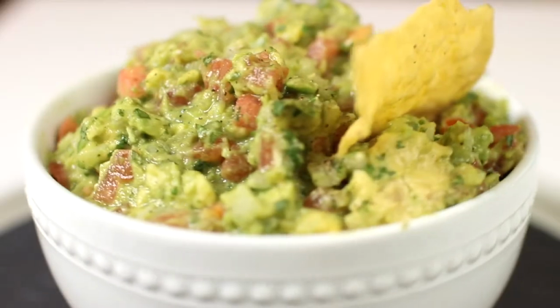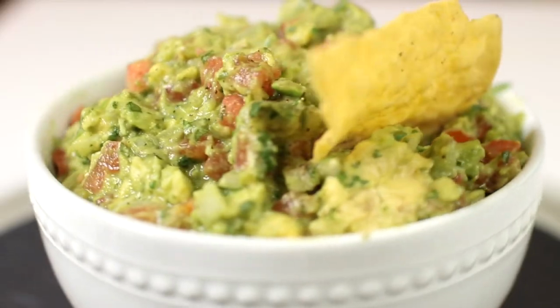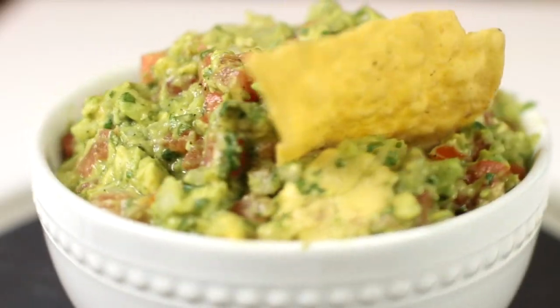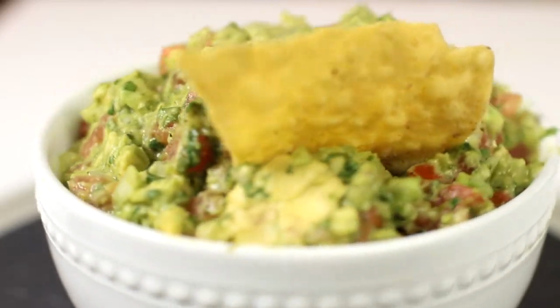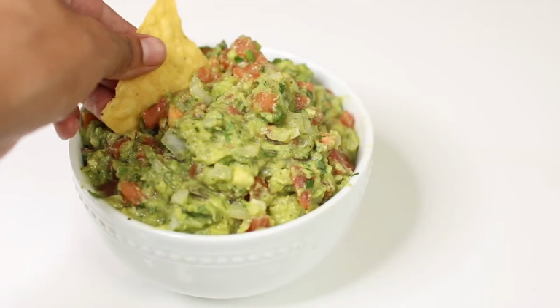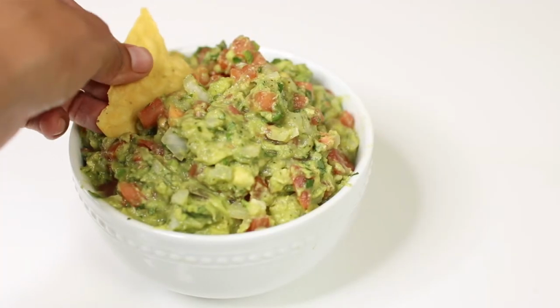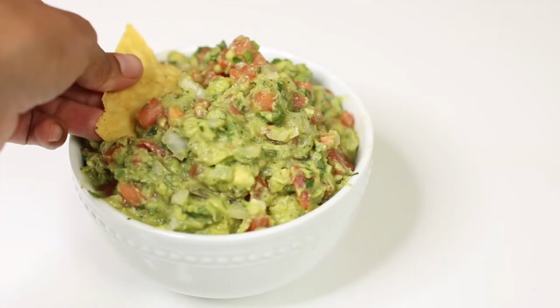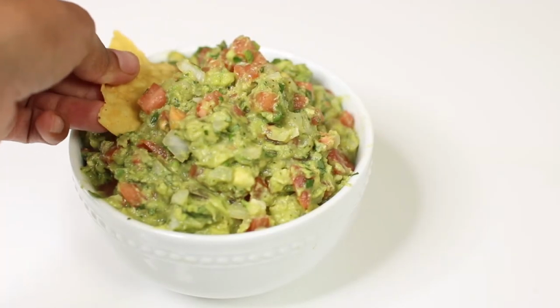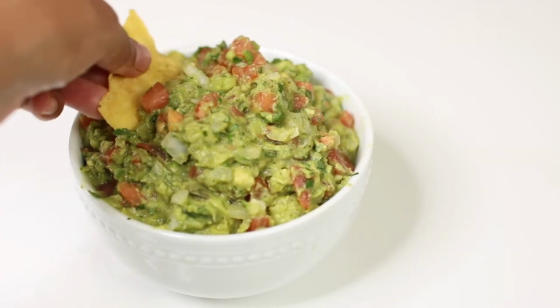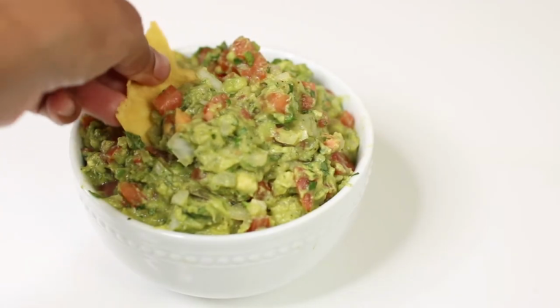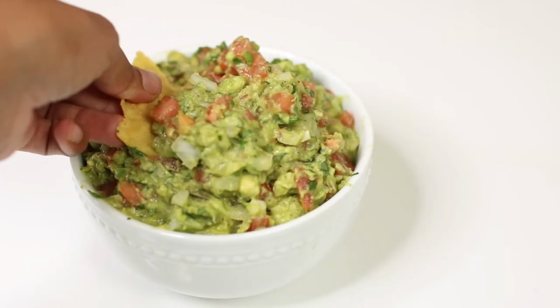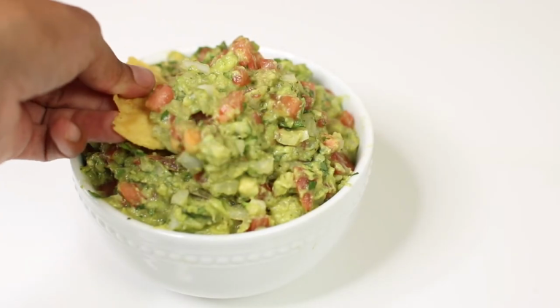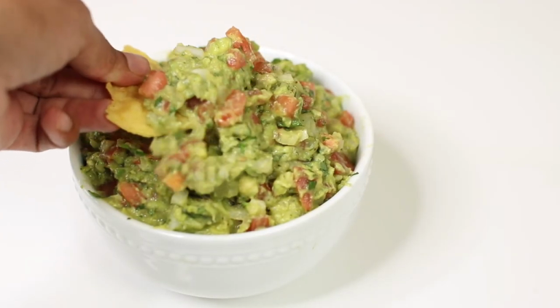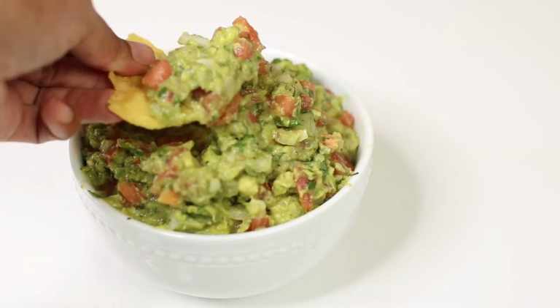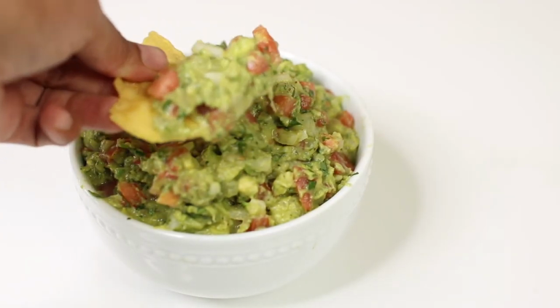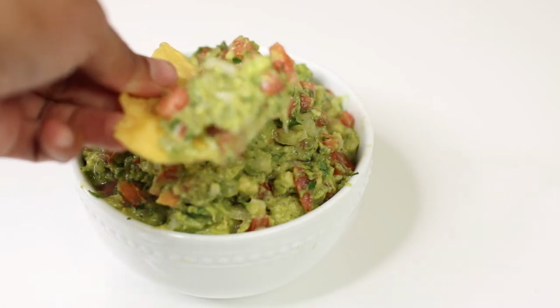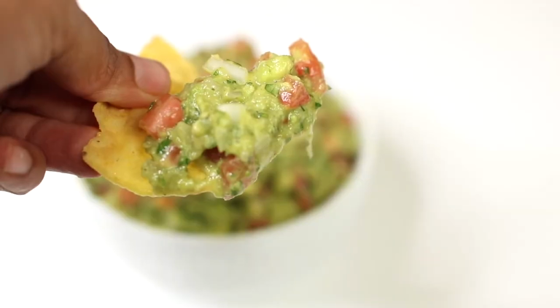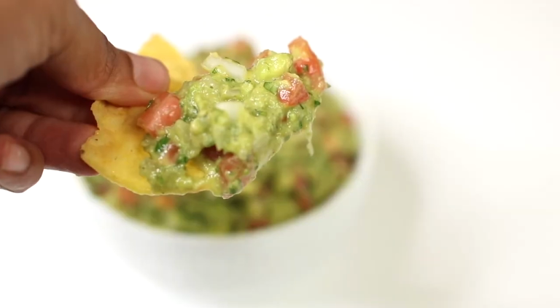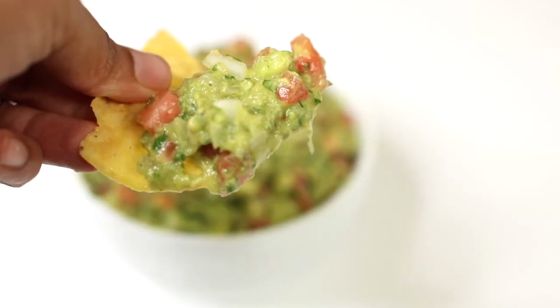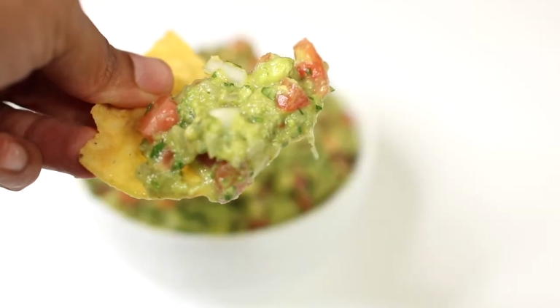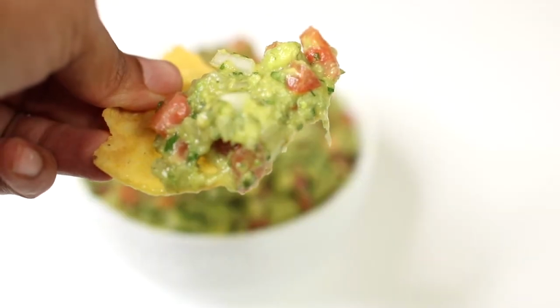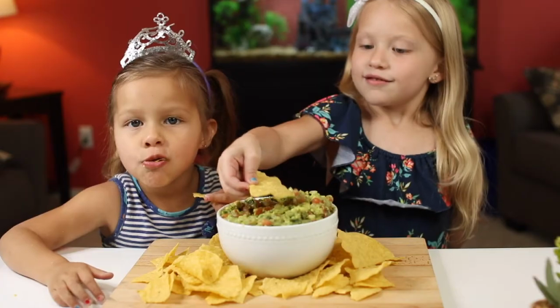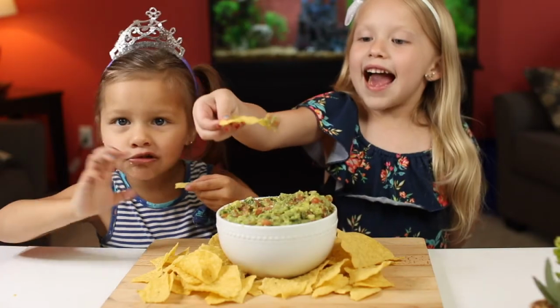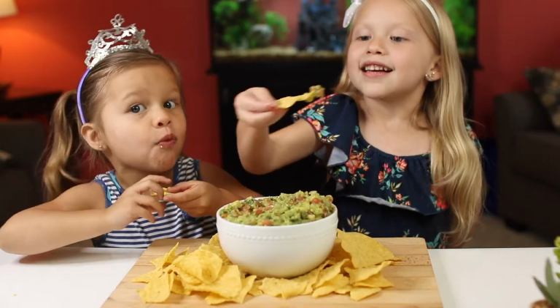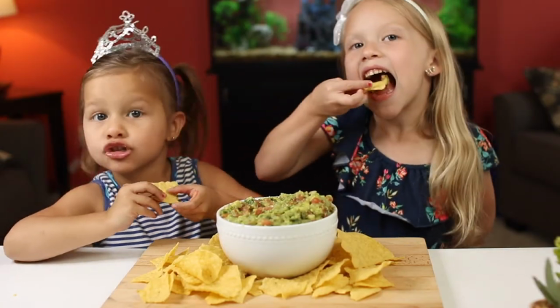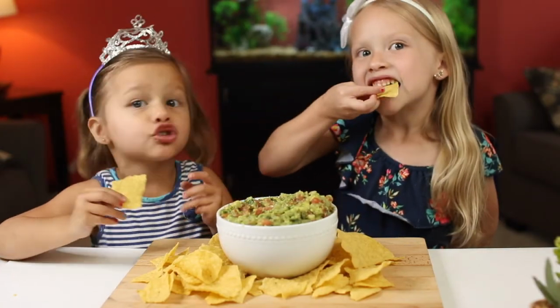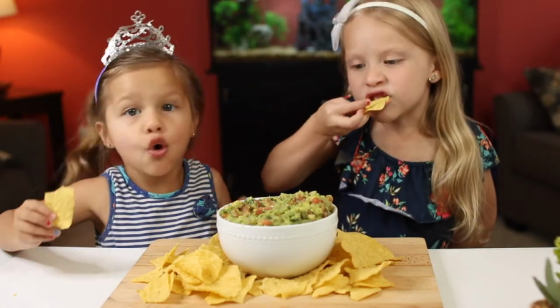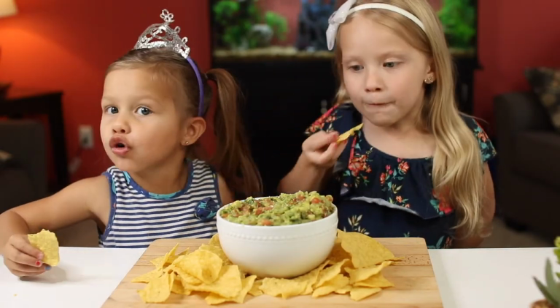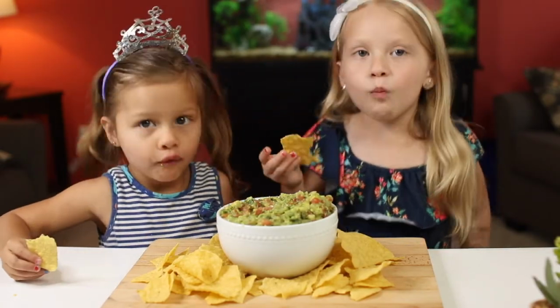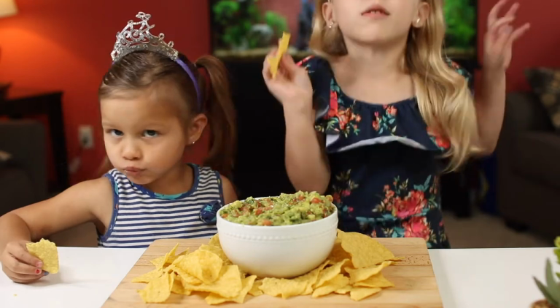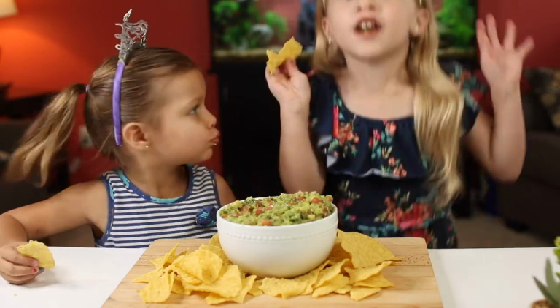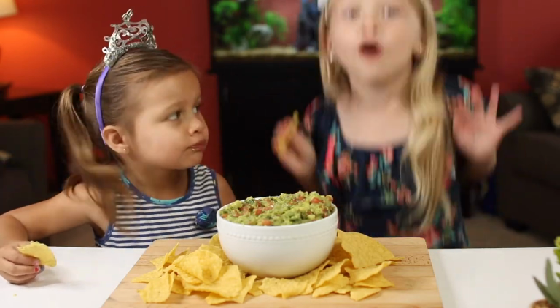And it is ready! It is delicious — it will be gone before you can blink. It was super easy and simple to make. You will love it. Mmm, it's awesome!